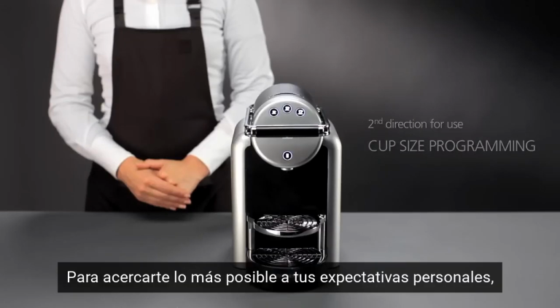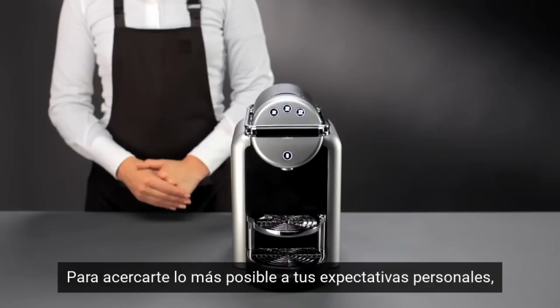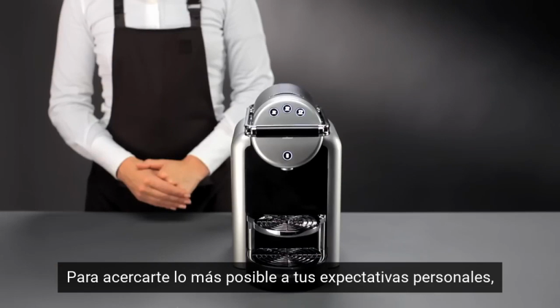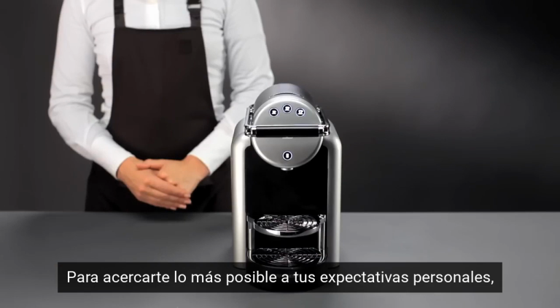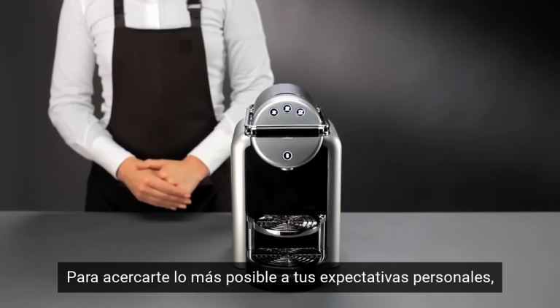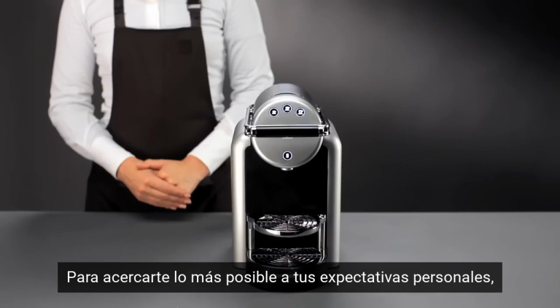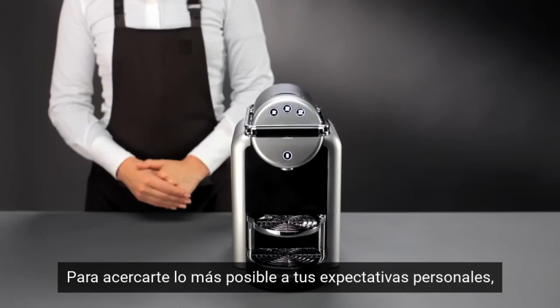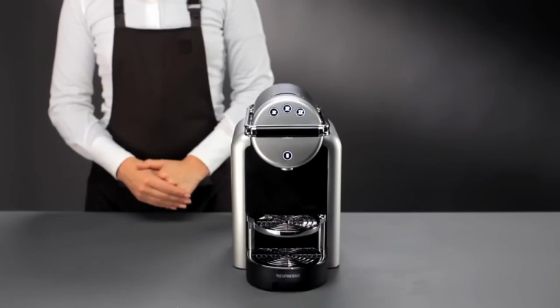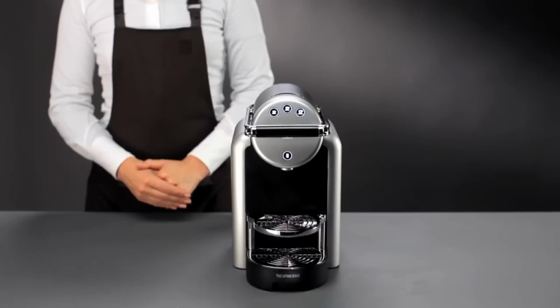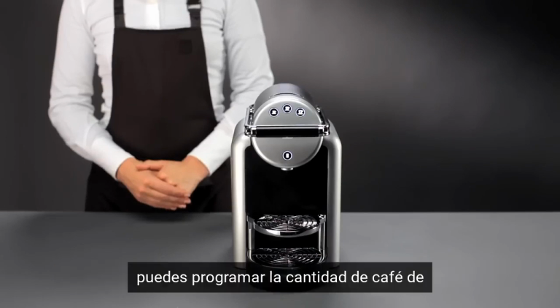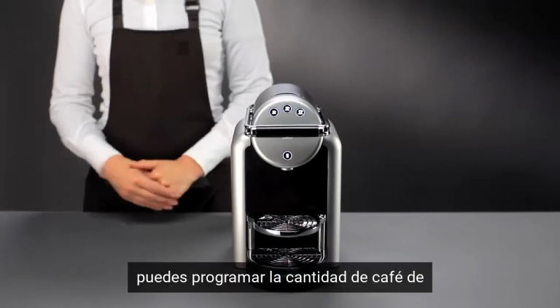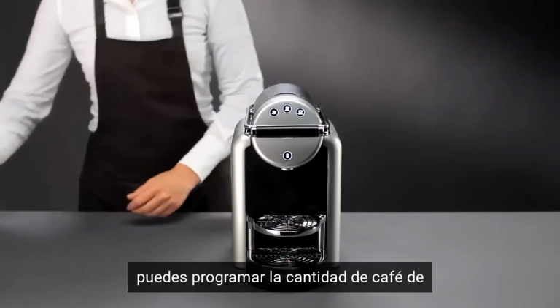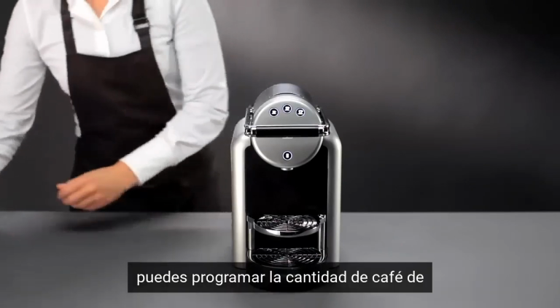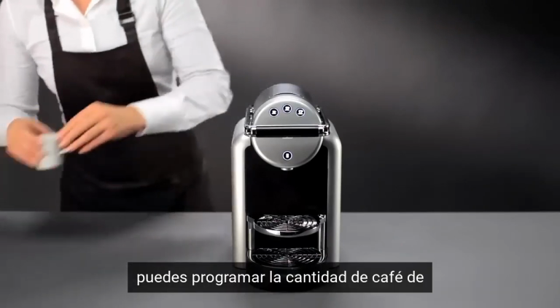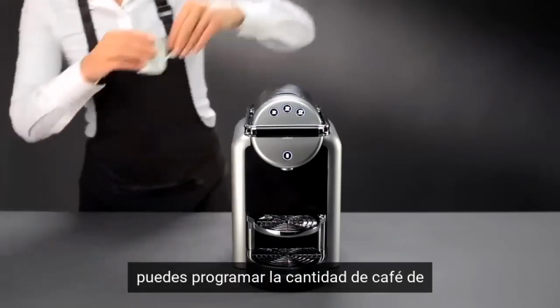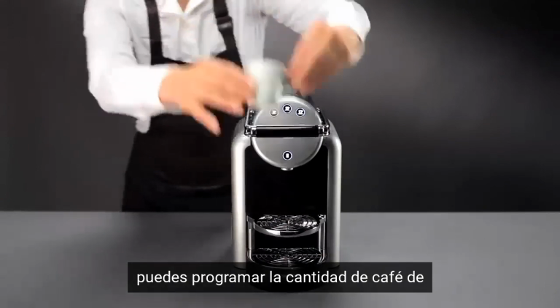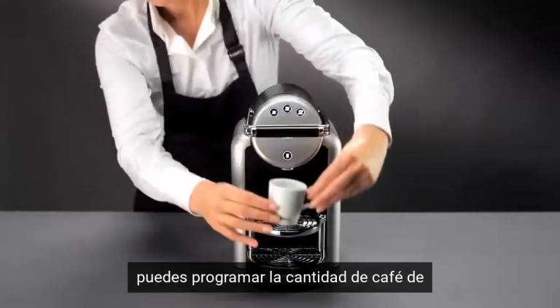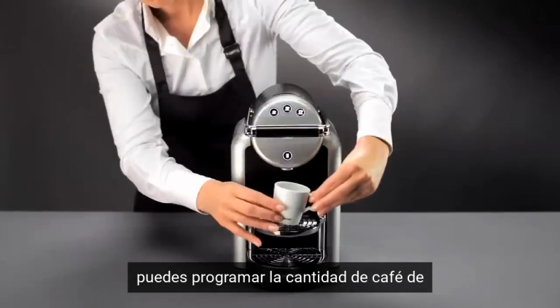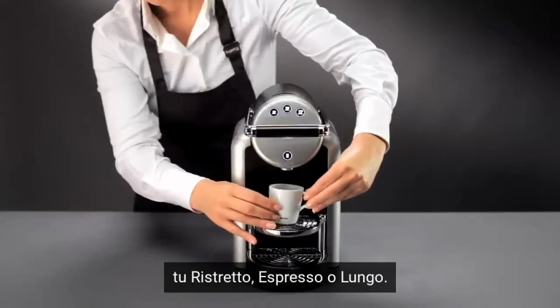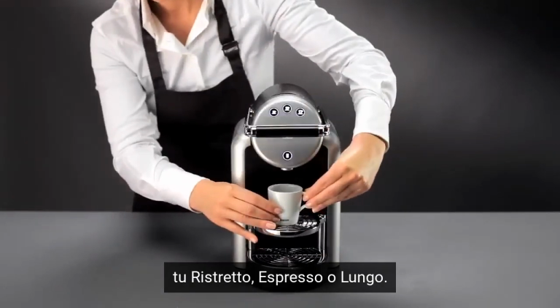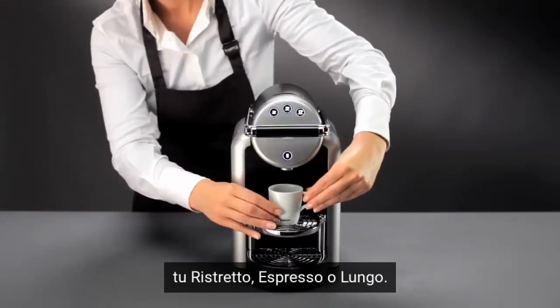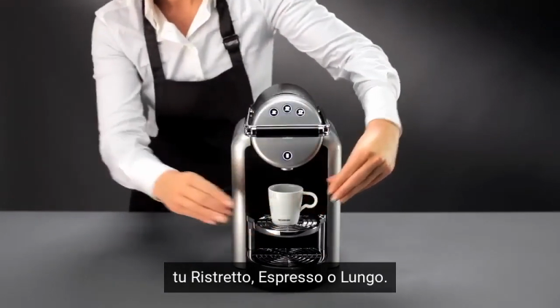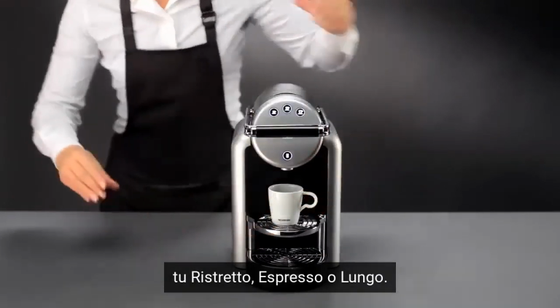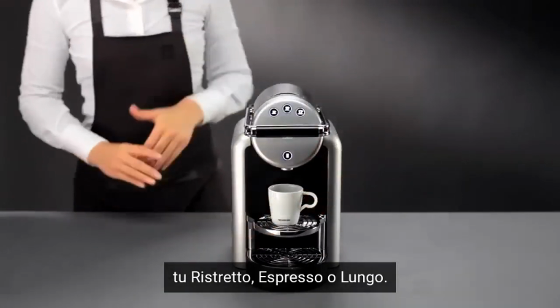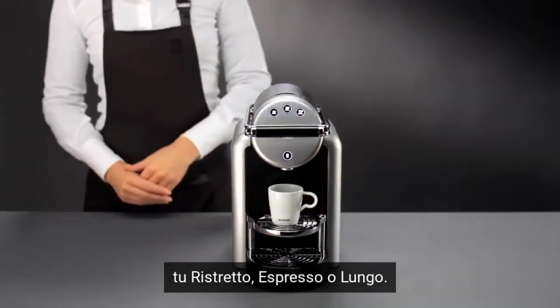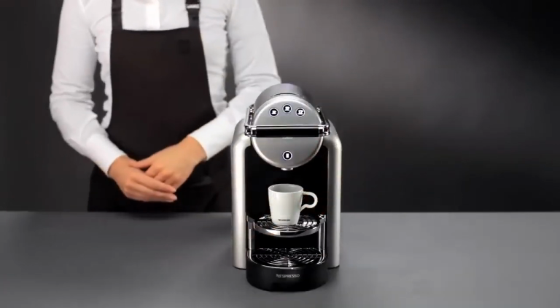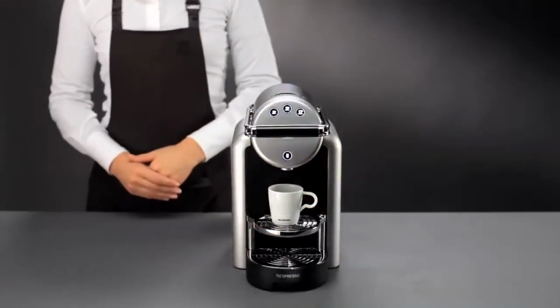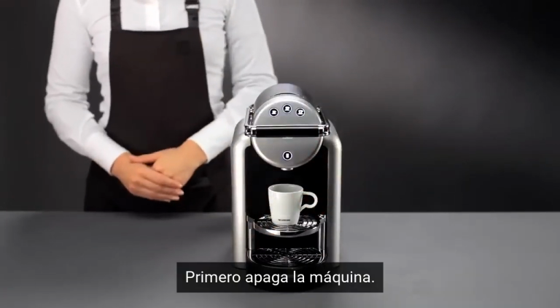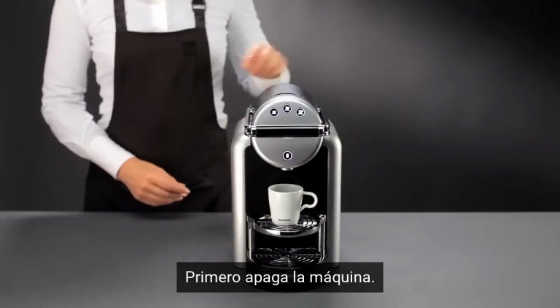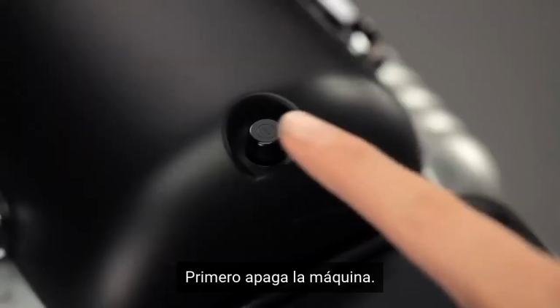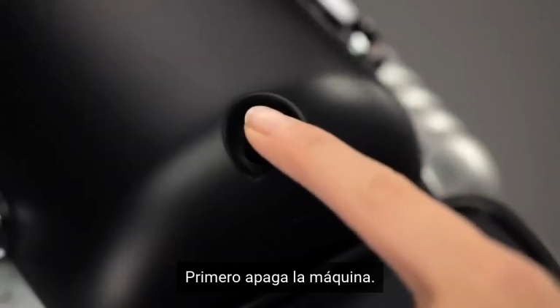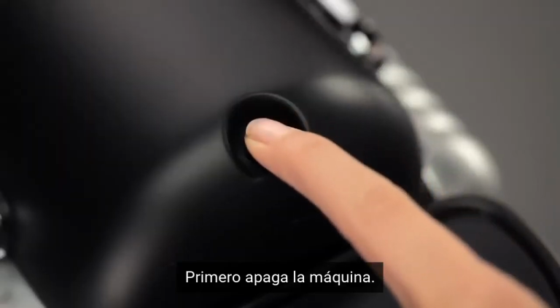In order to get as close as possible to your personal expectations, you can now program the desired volume of your Ristretto, Espresso, or Lungo. First, switch off your machine.